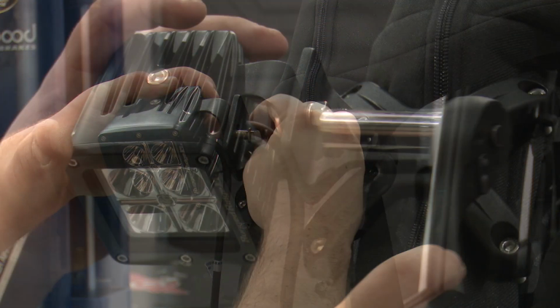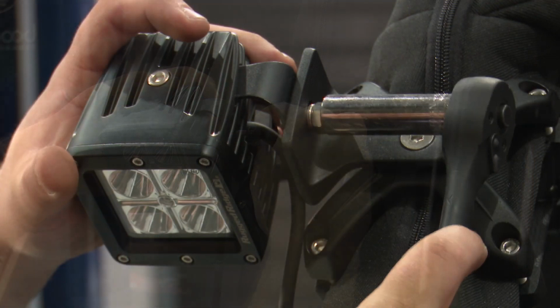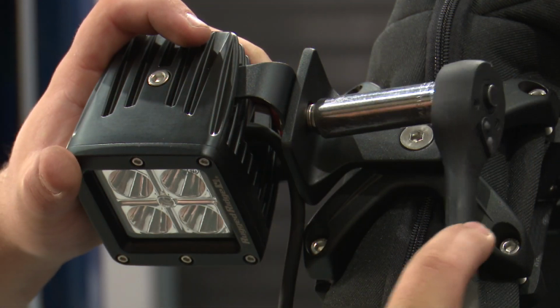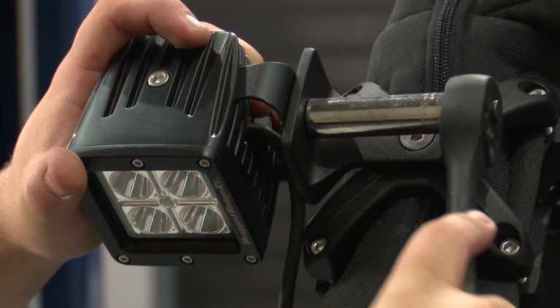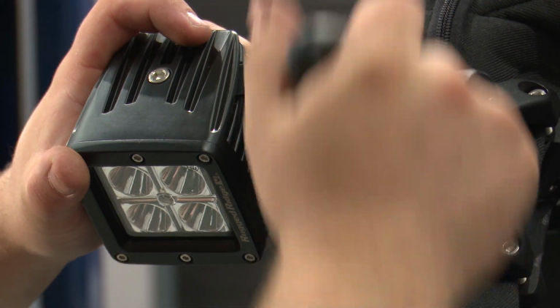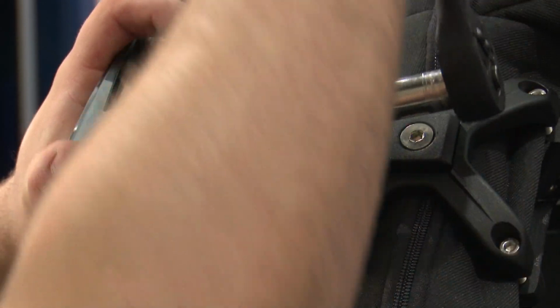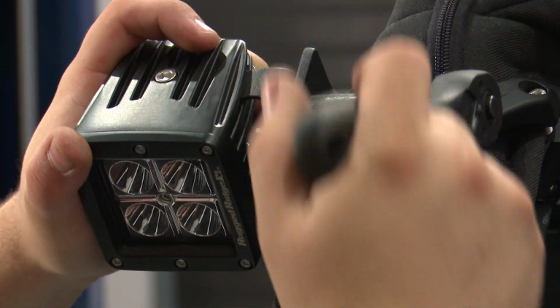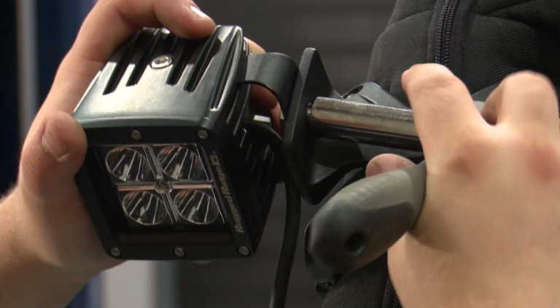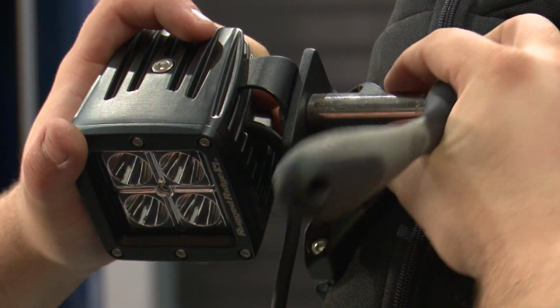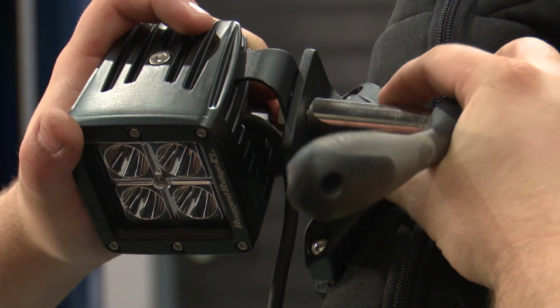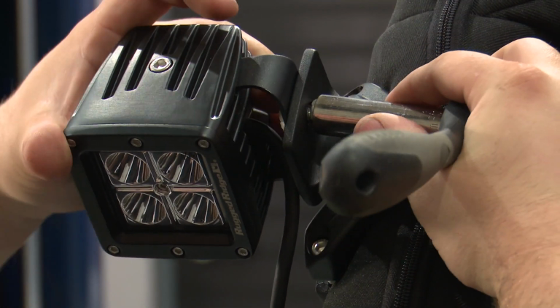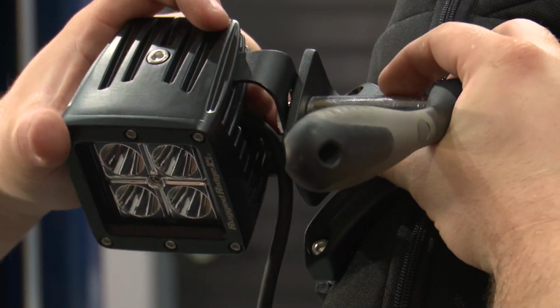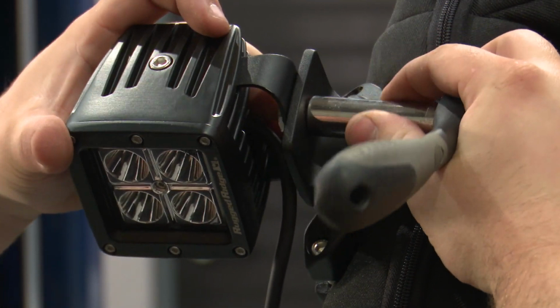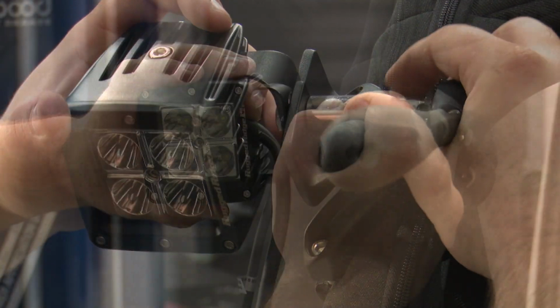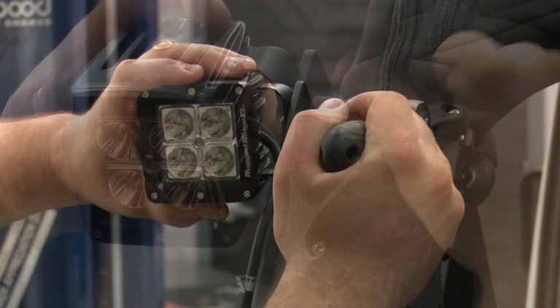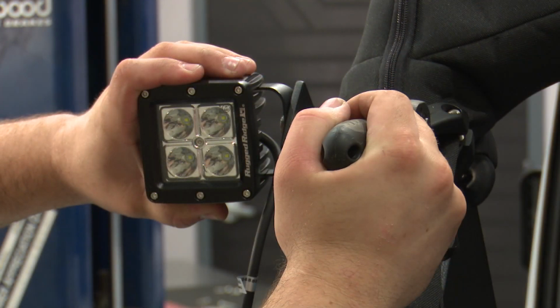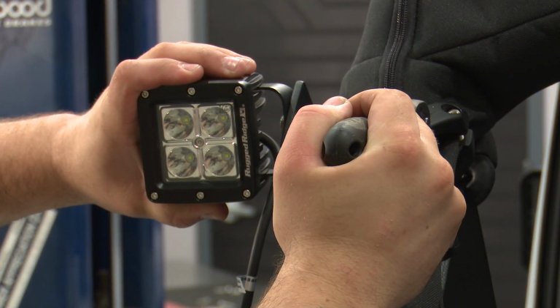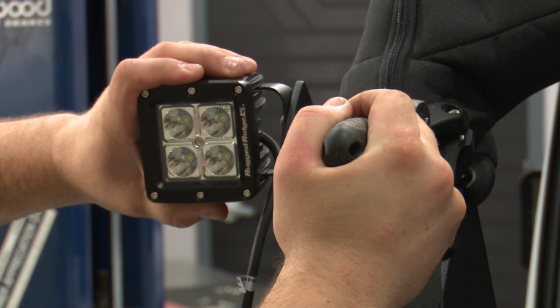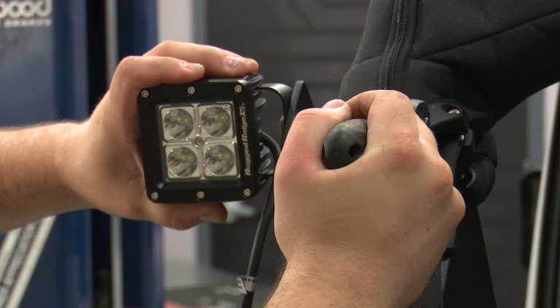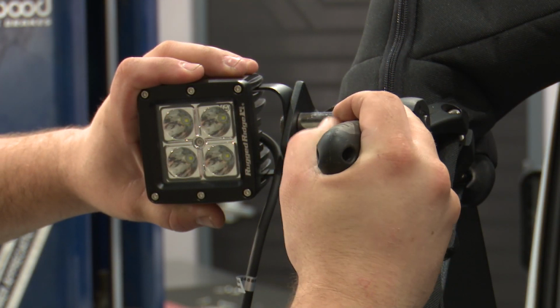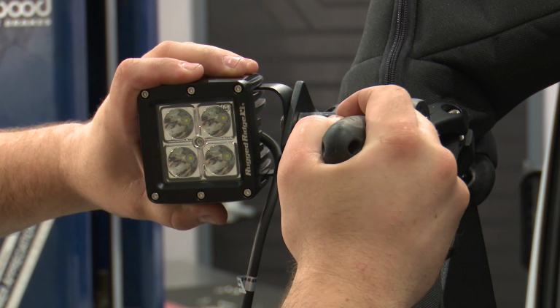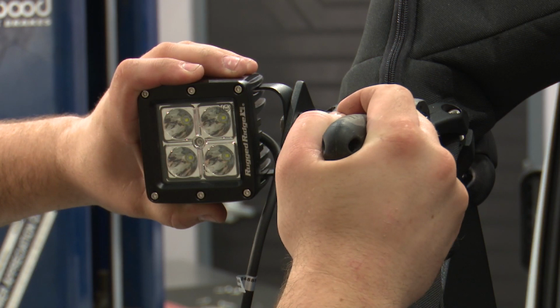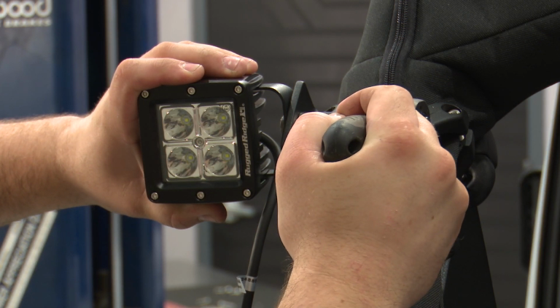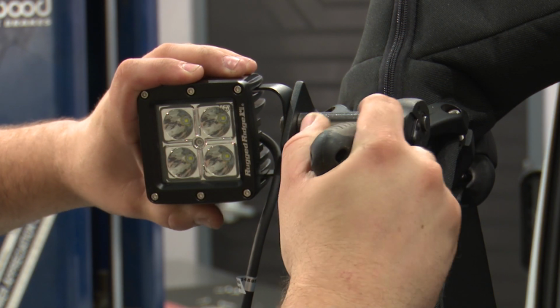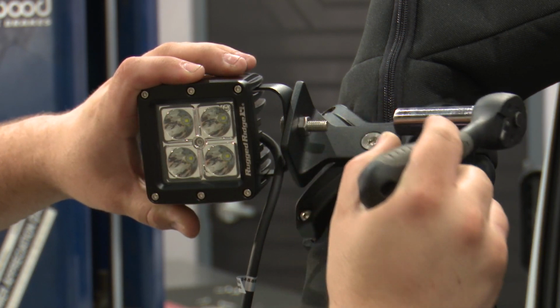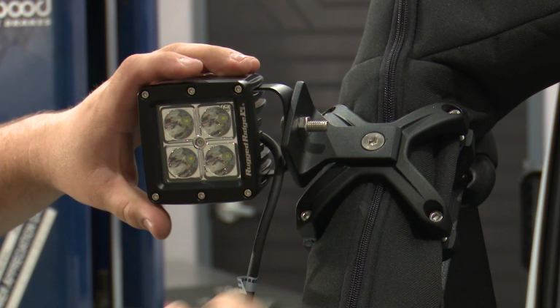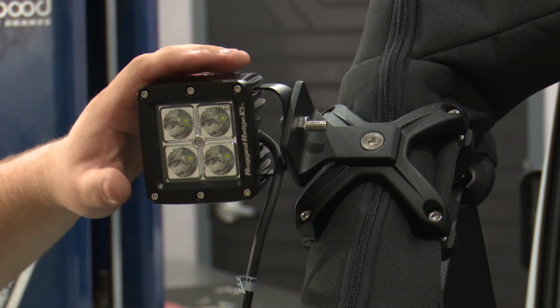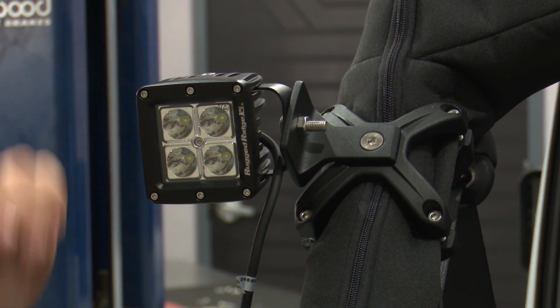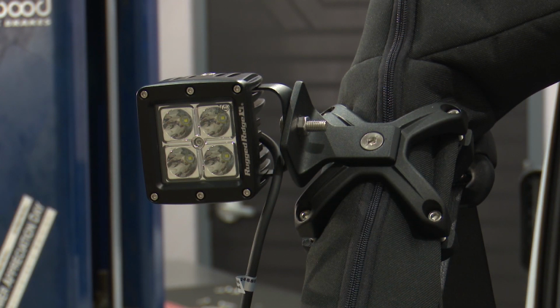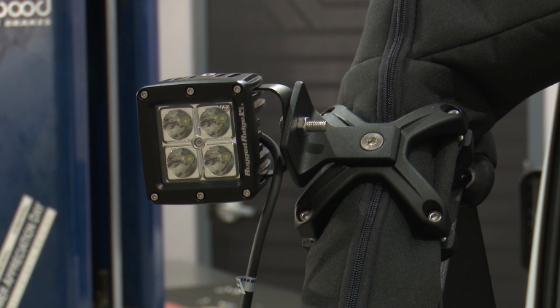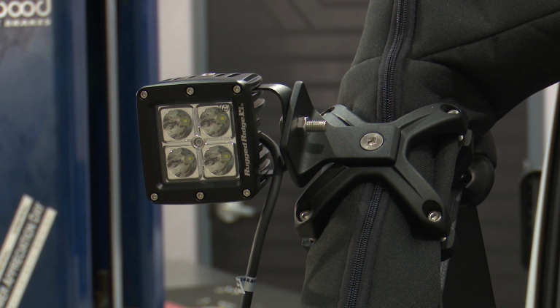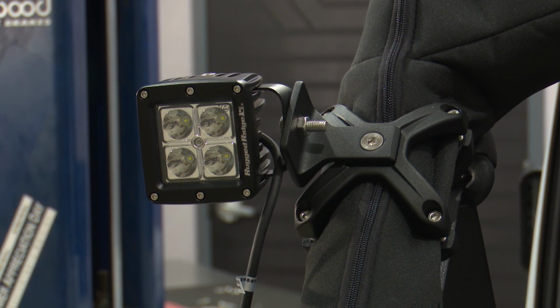Then tighten the nut with a 13 millimeter socket. Adjust the light to your liking. Get it fully tight. Then repeat the process for the other two lights.